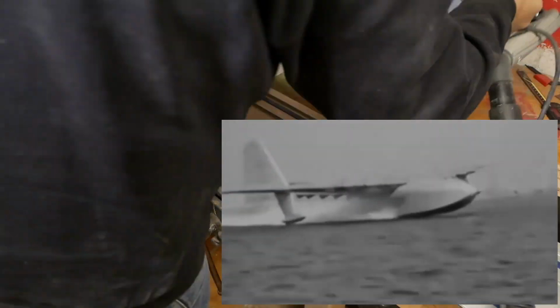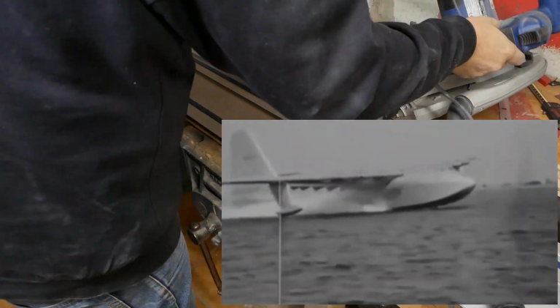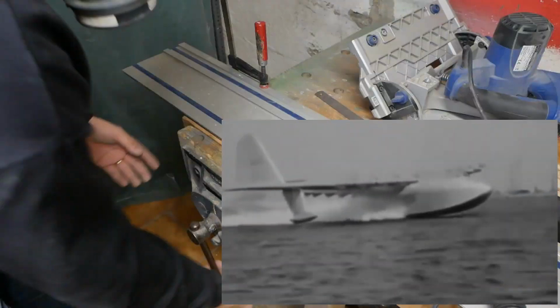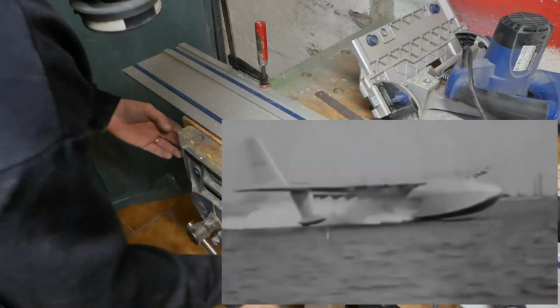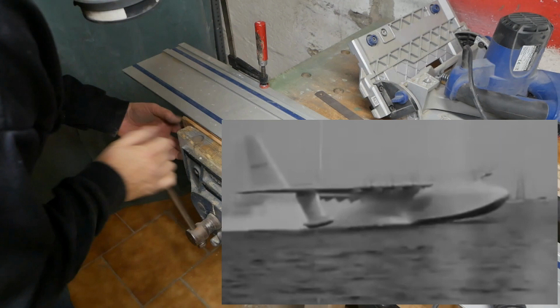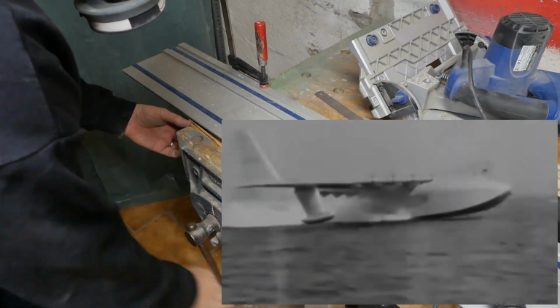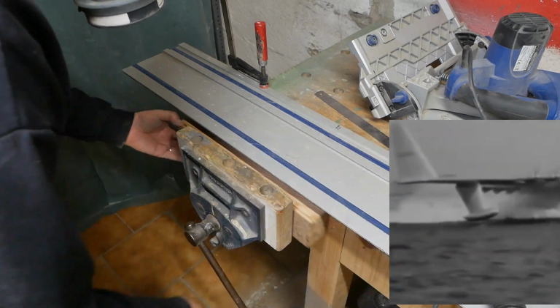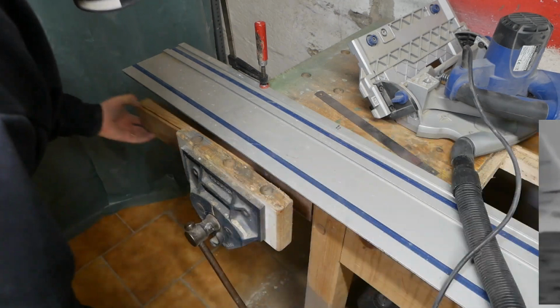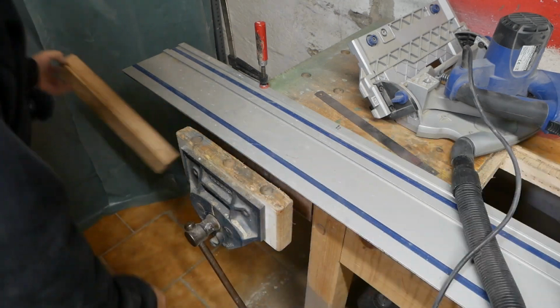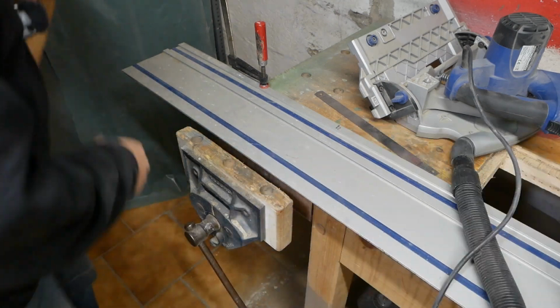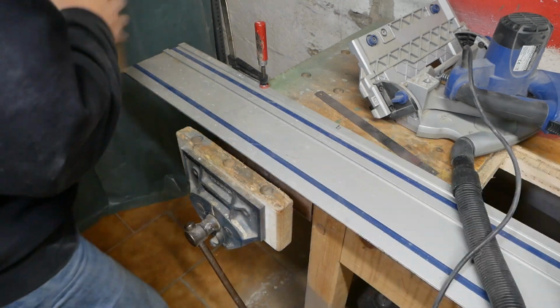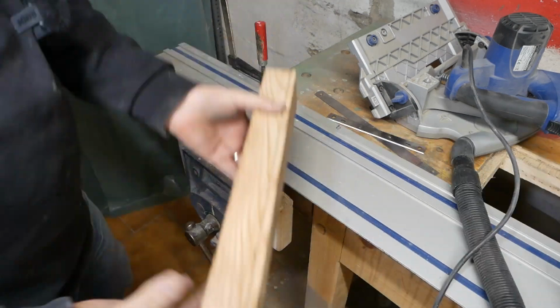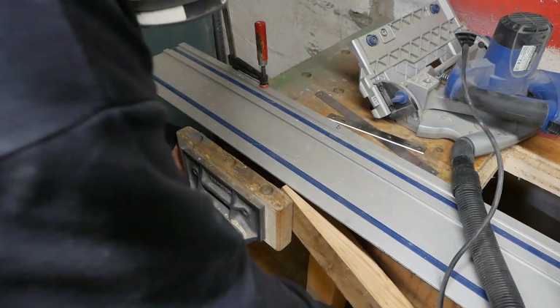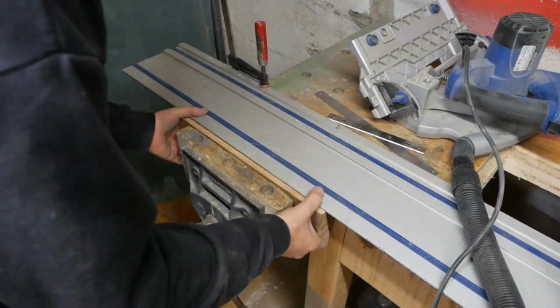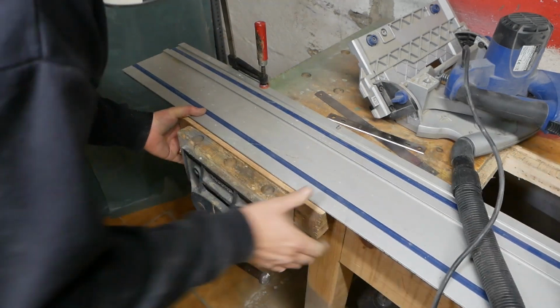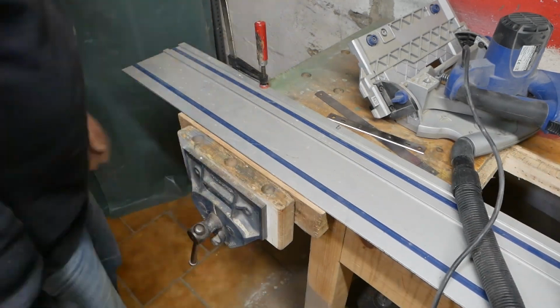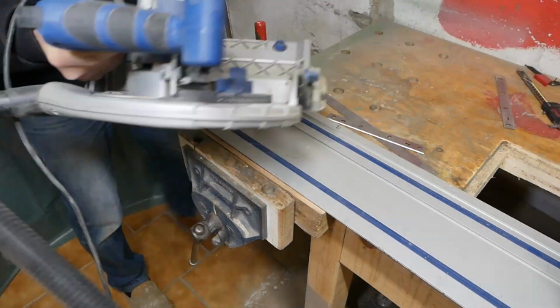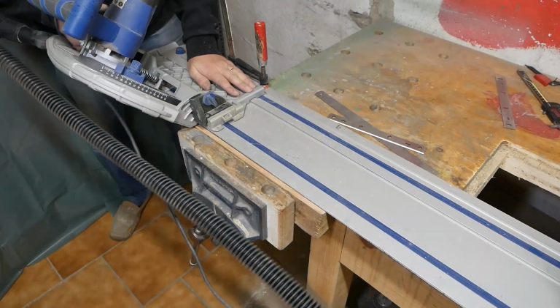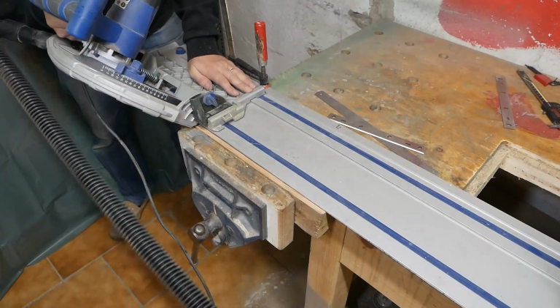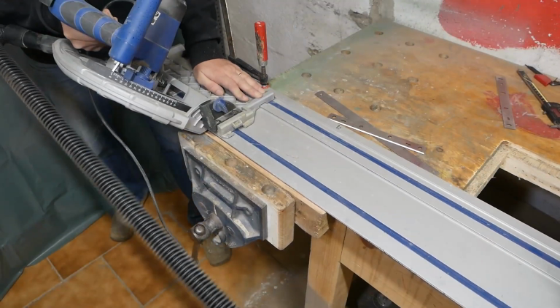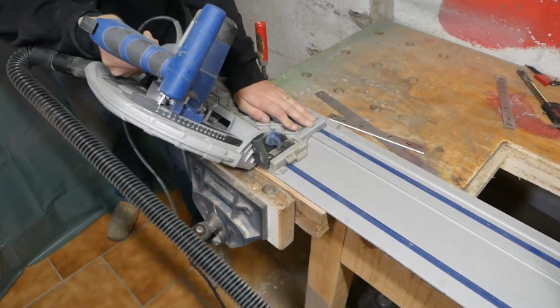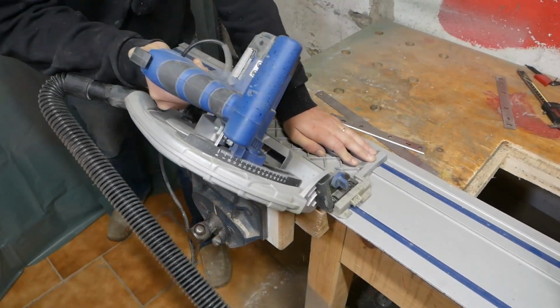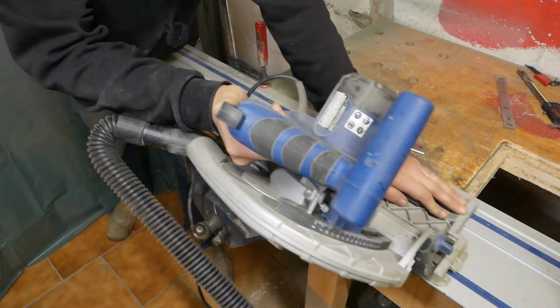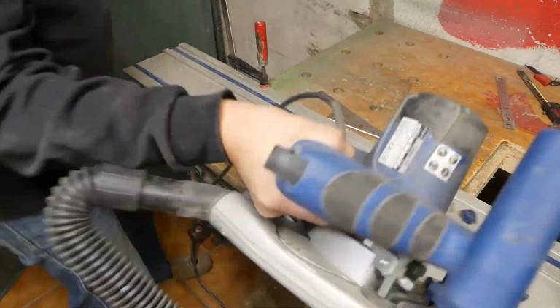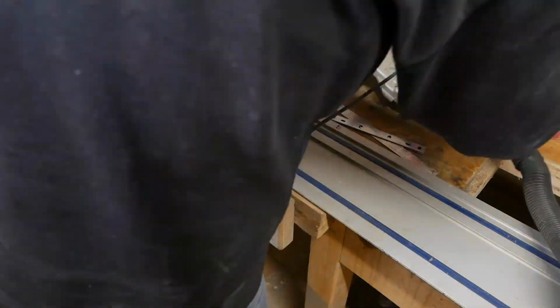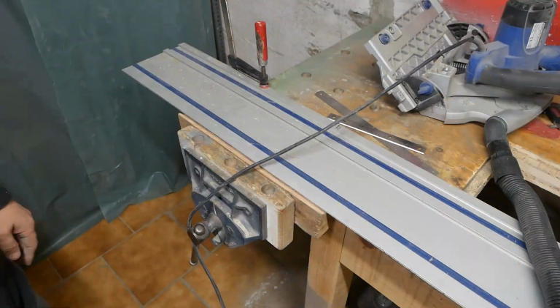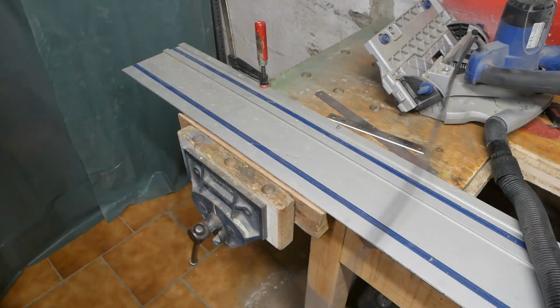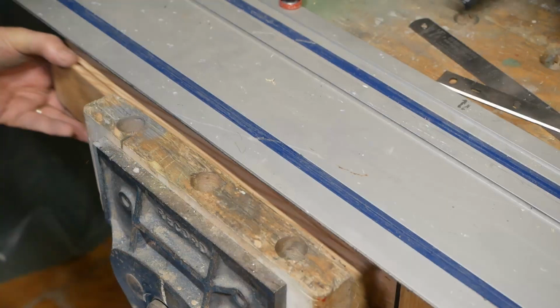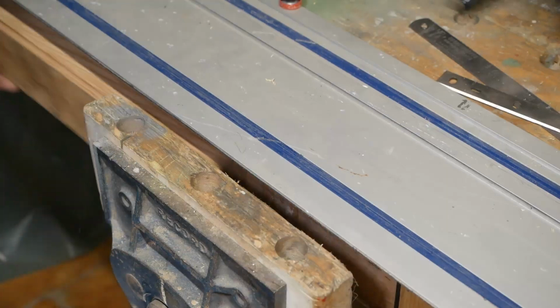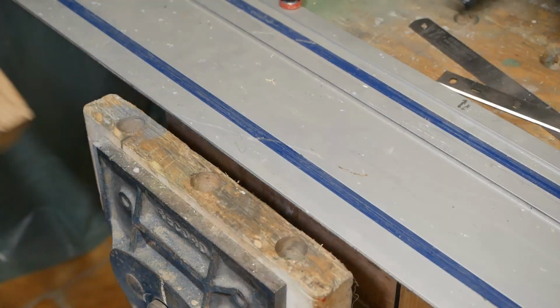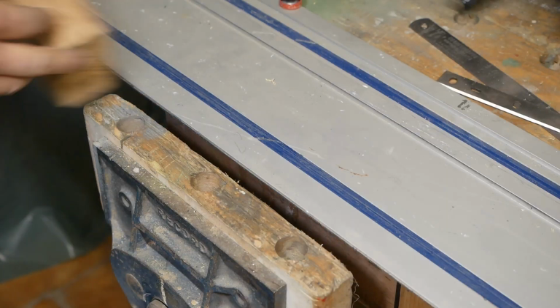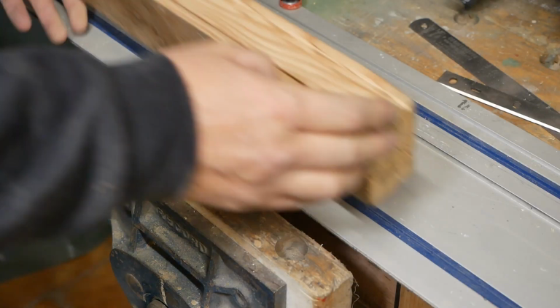If you consider how many man hours went into a de Havilland Mosquito or something like the Spruce Goose, there must have been a lot of them. When I trained in the Royal New Zealand Air Force, the trade of planewright had already moved away from woodwork — they became composite specialists.